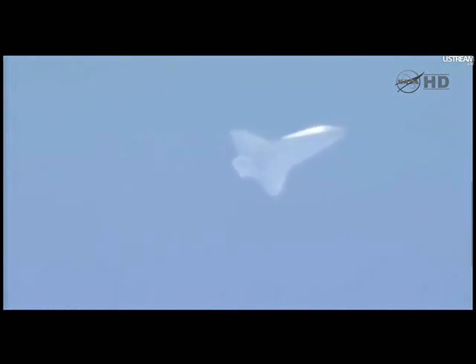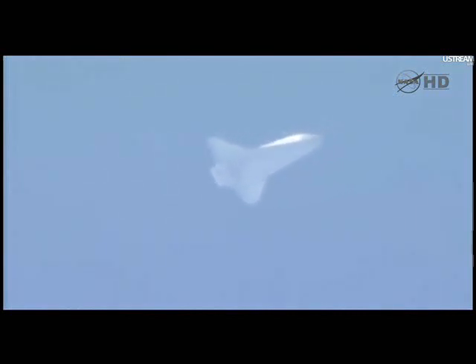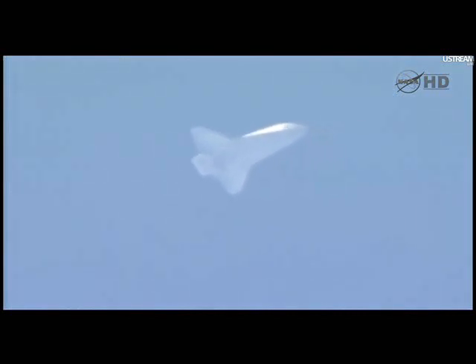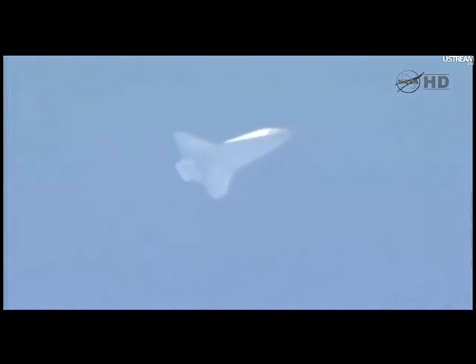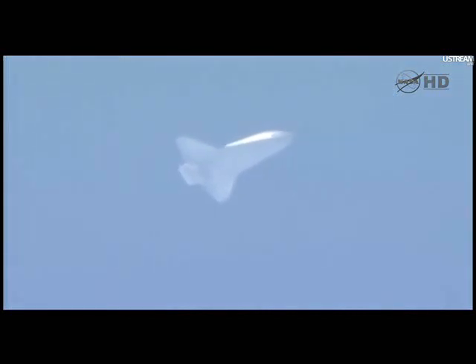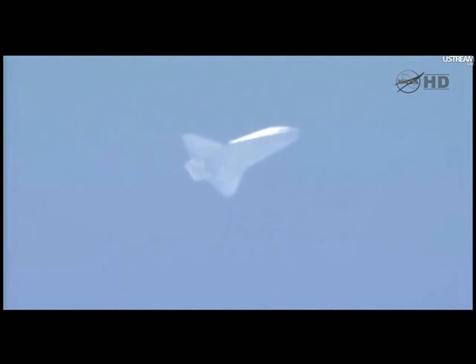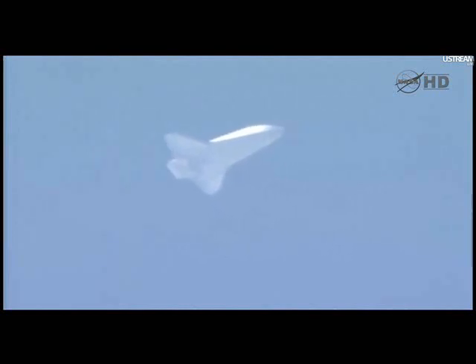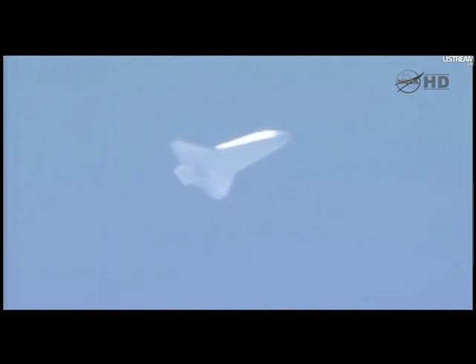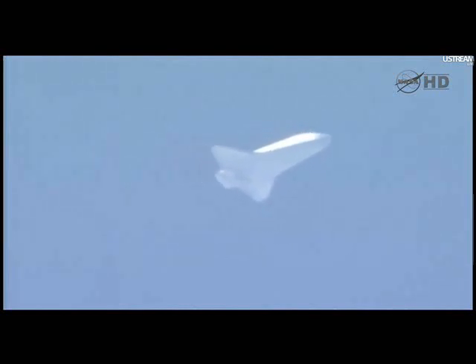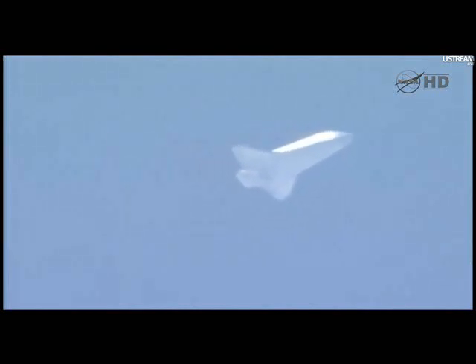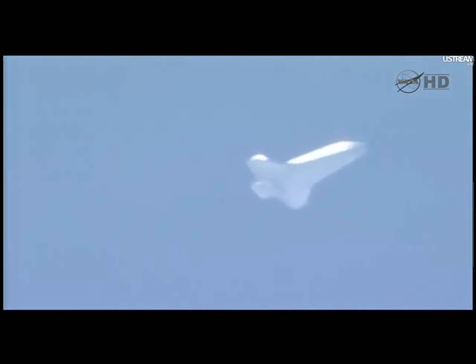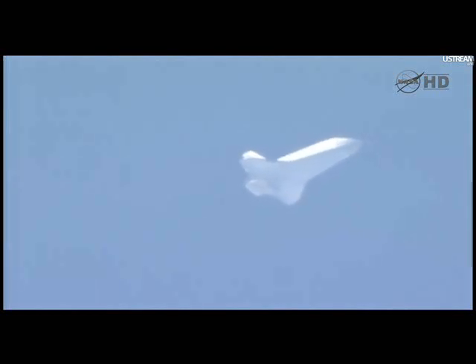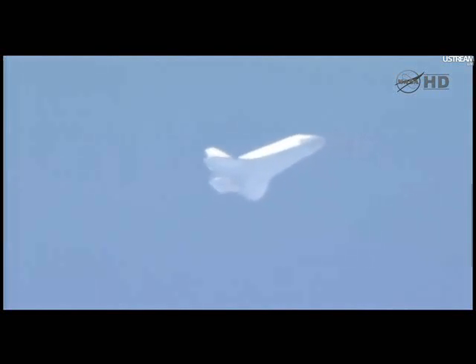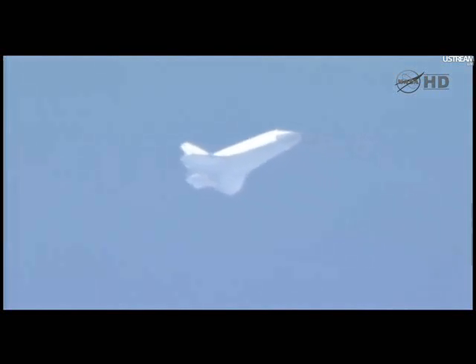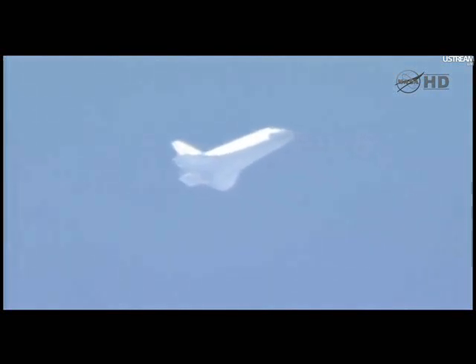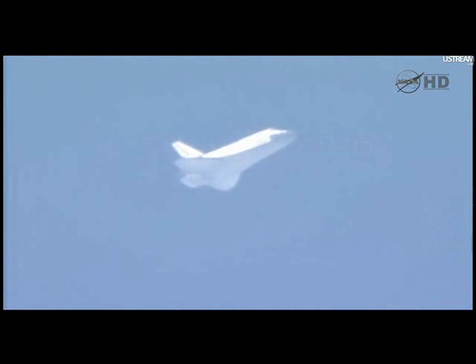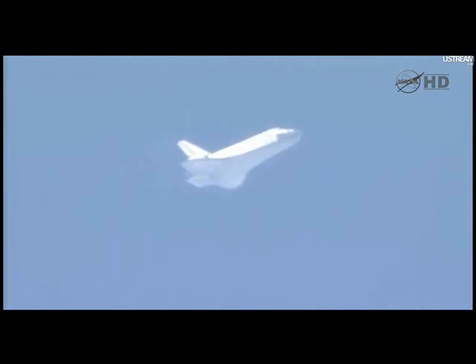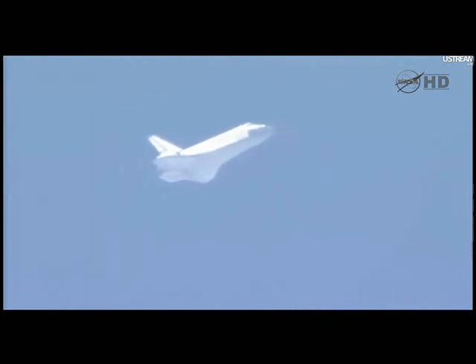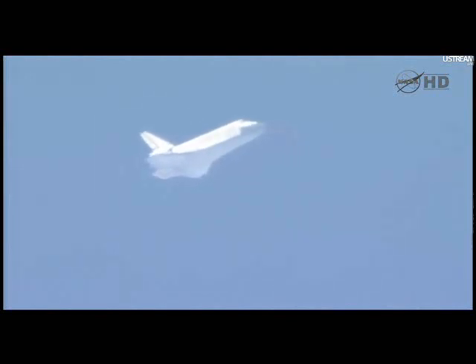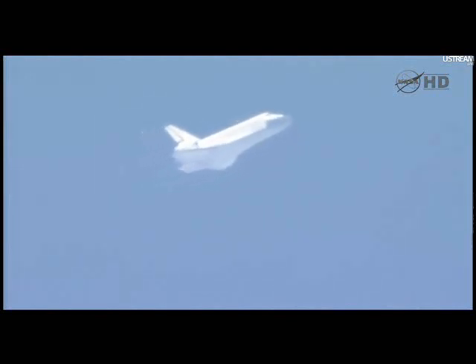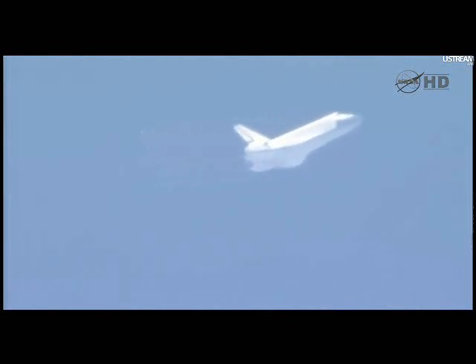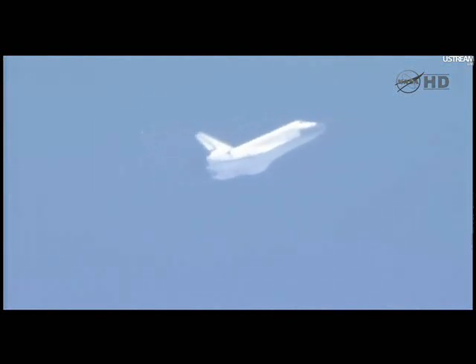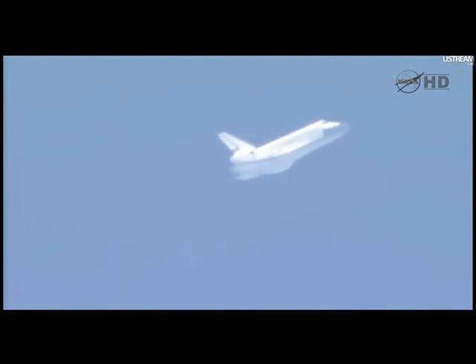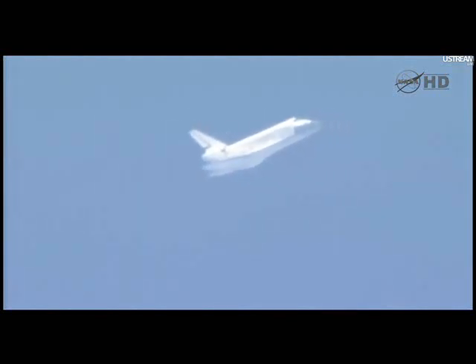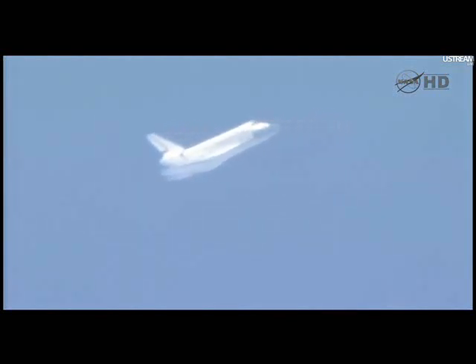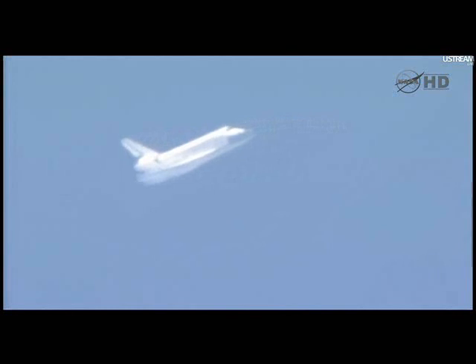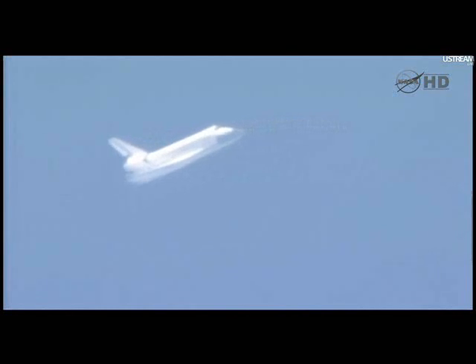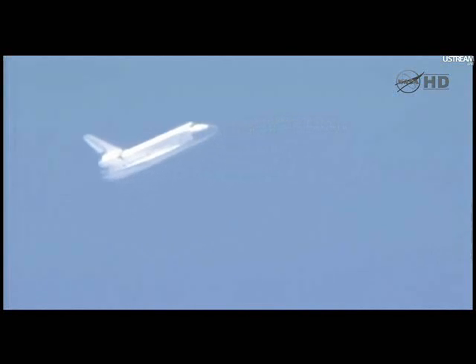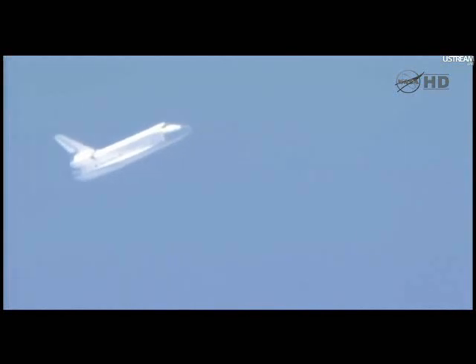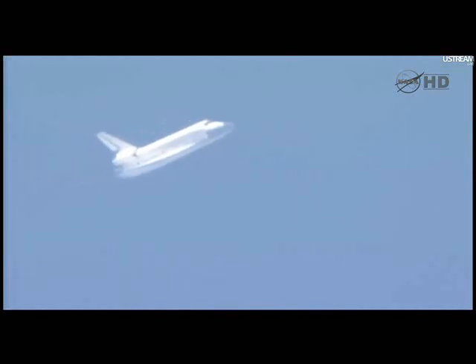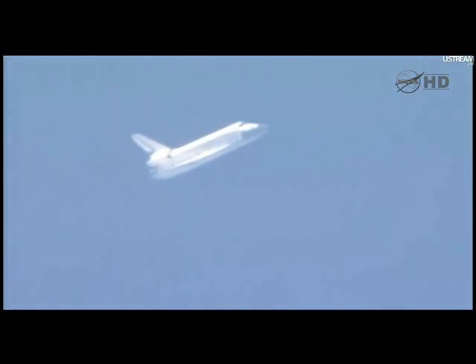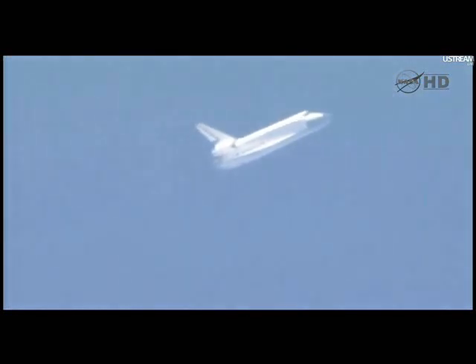Discovery now 6 minutes 45 seconds to touchdown, its speed 1,800 miles an hour, its altitude 15 miles, range 72 miles. Discovery now dropping 212 feet per second.